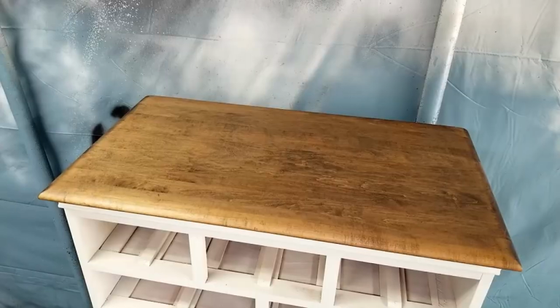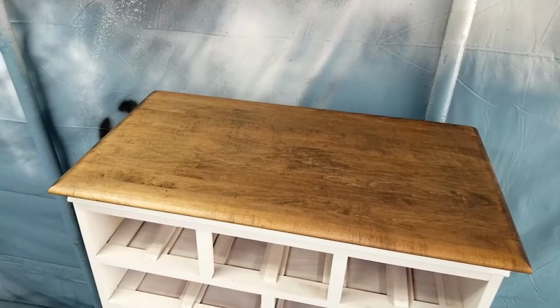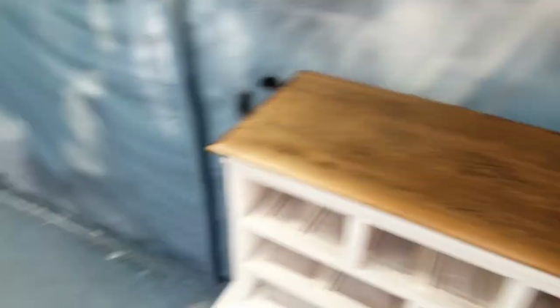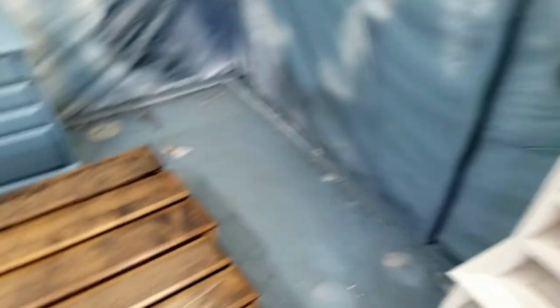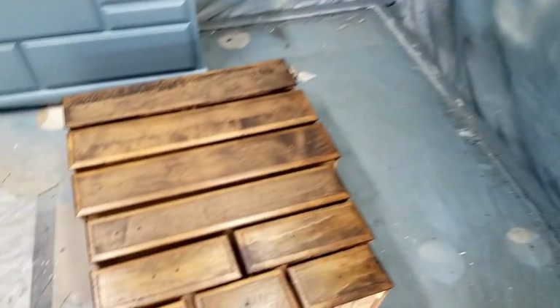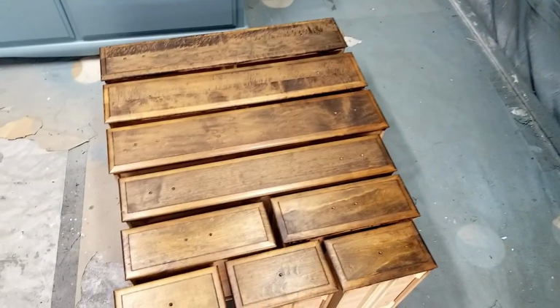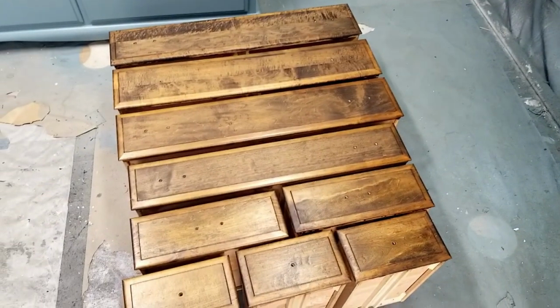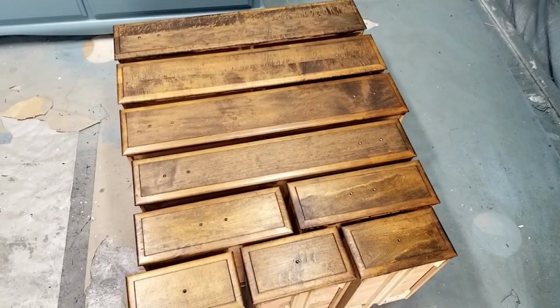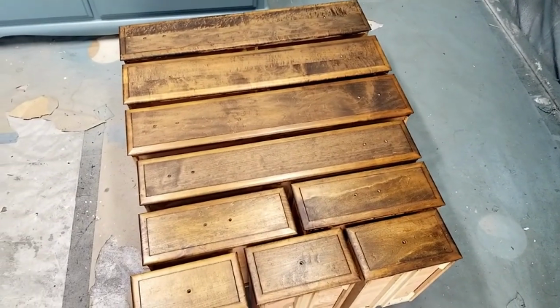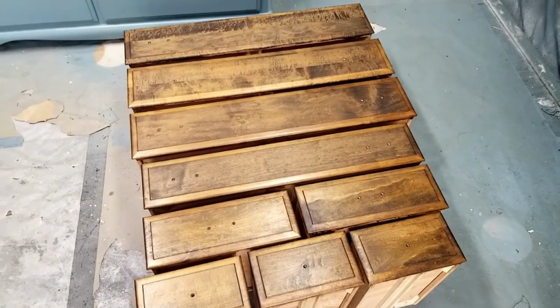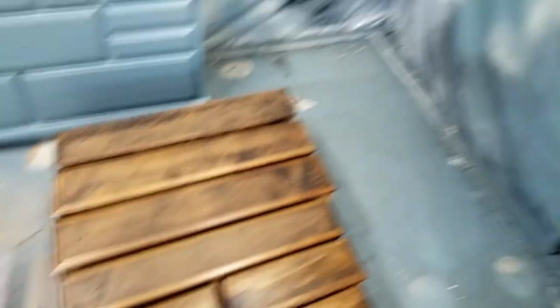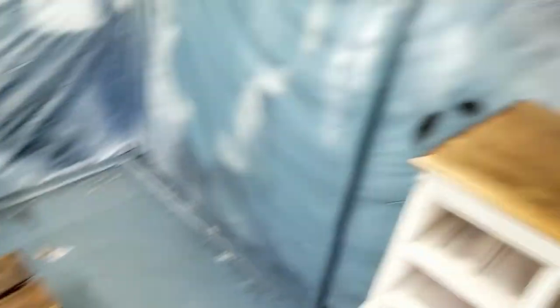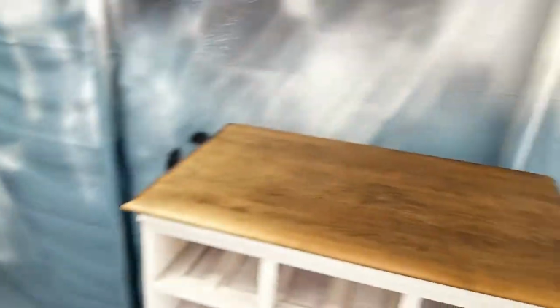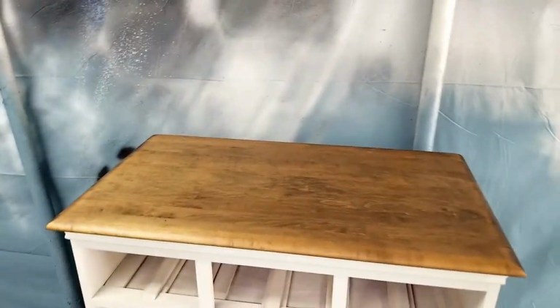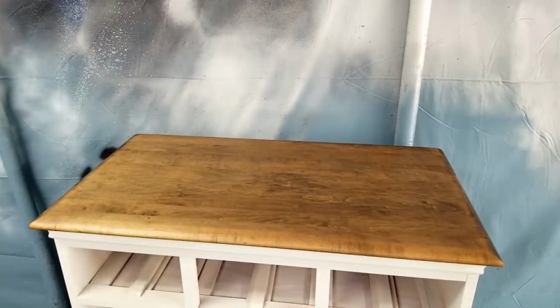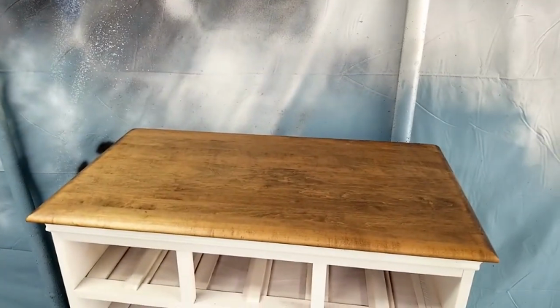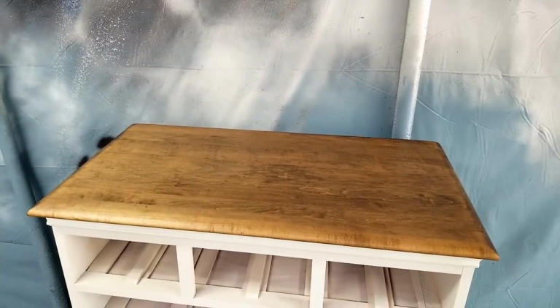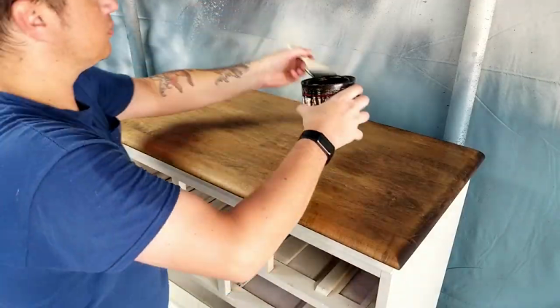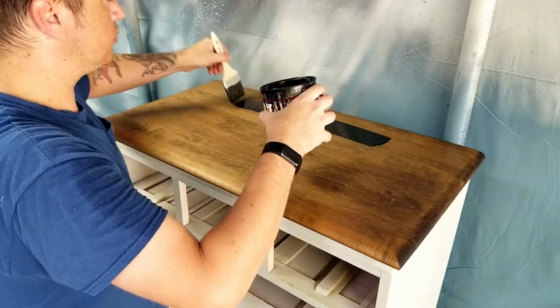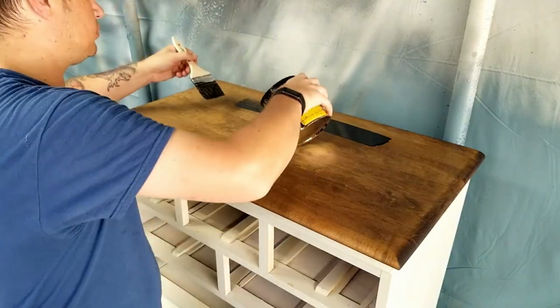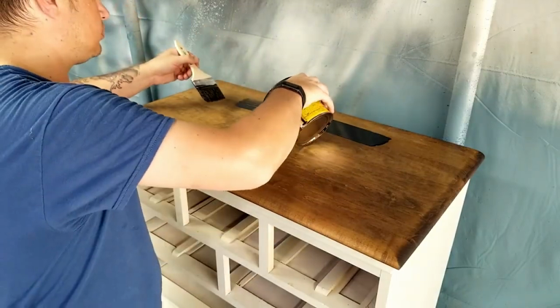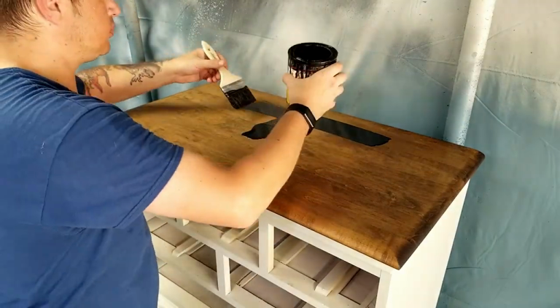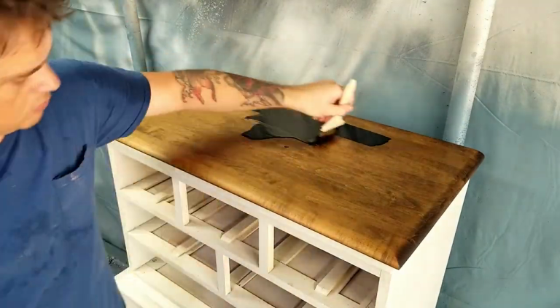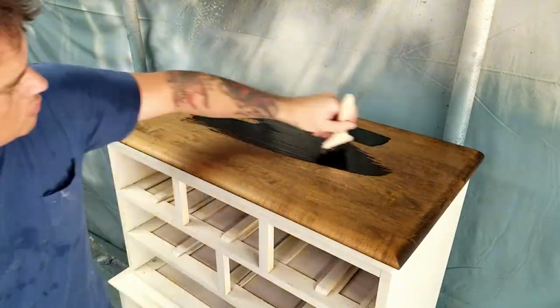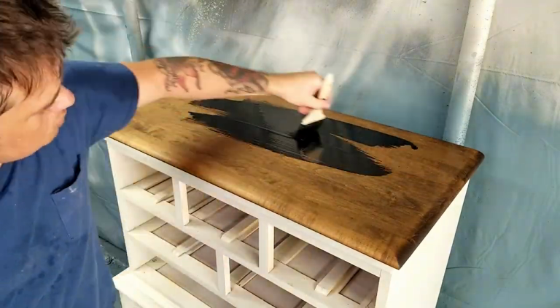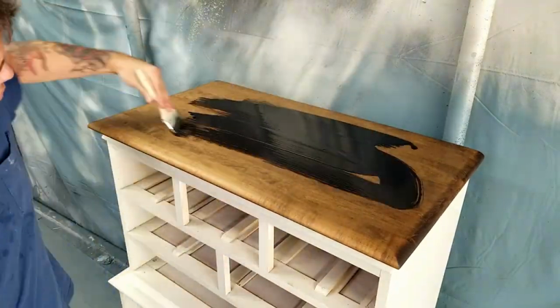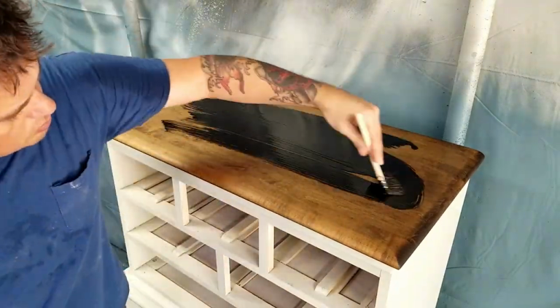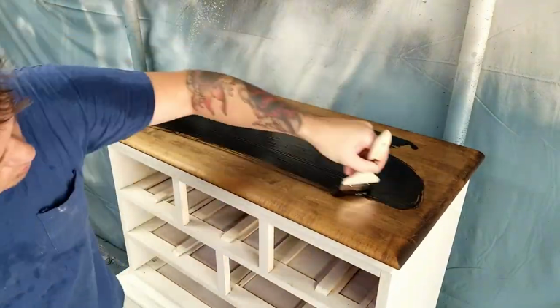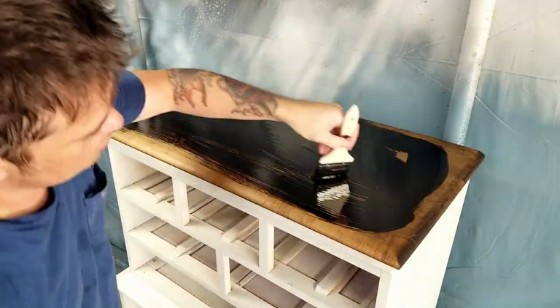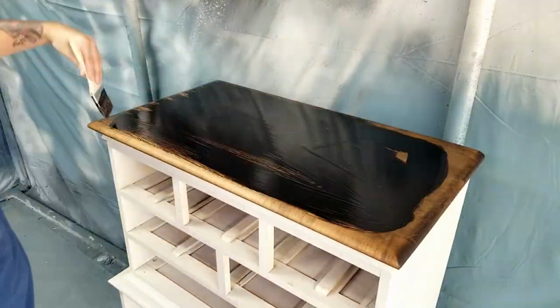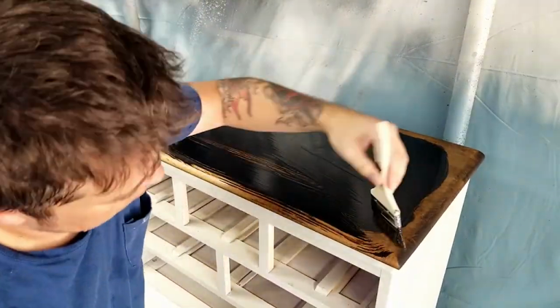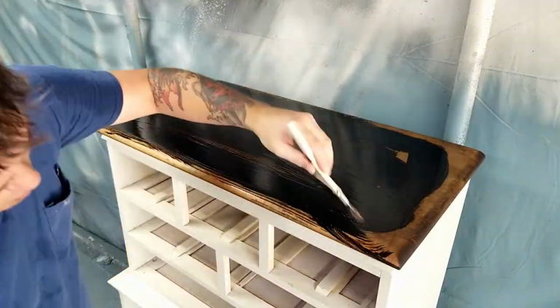After the drawers were done I did notice that they were darker than the top, so I applied another coat of wood stain, let it sit for 15 minutes, wiped it off again — which ended up doing the trick.